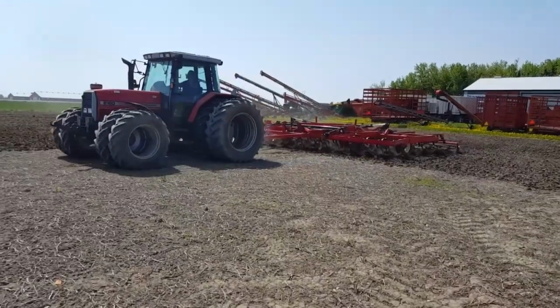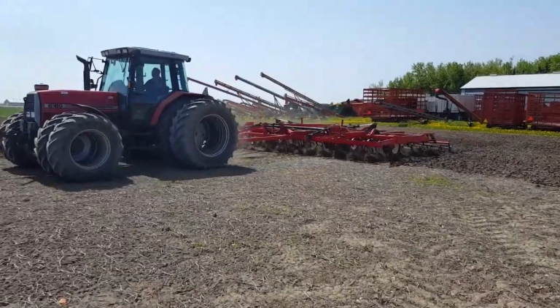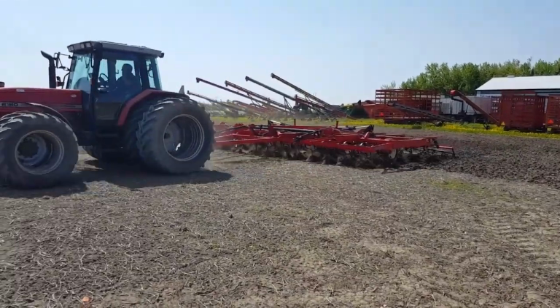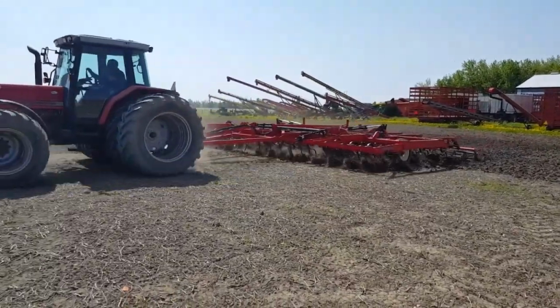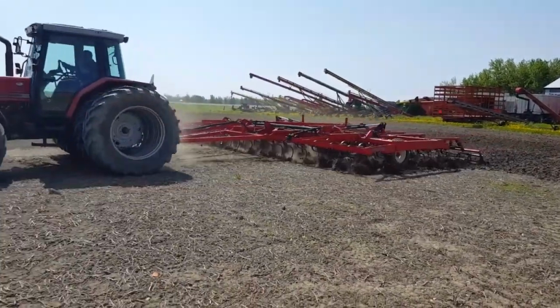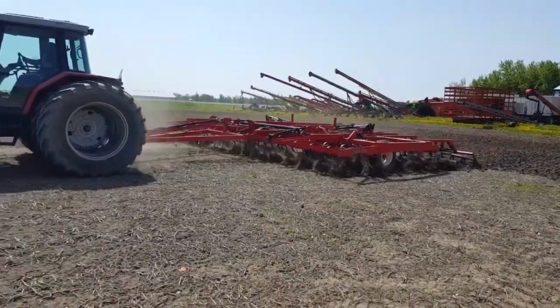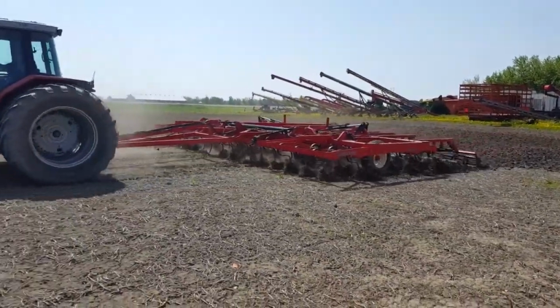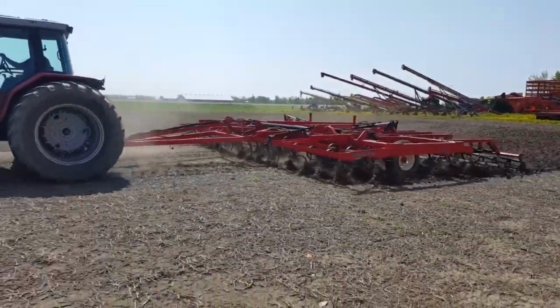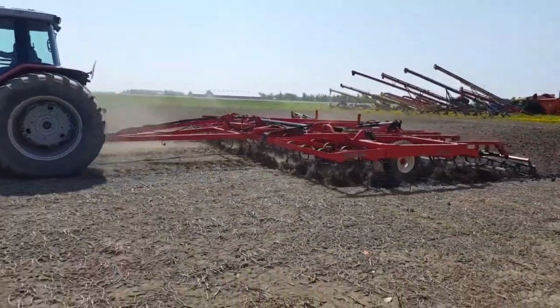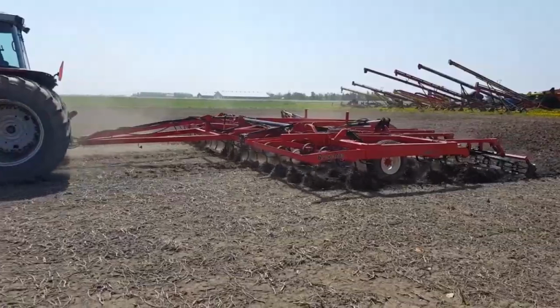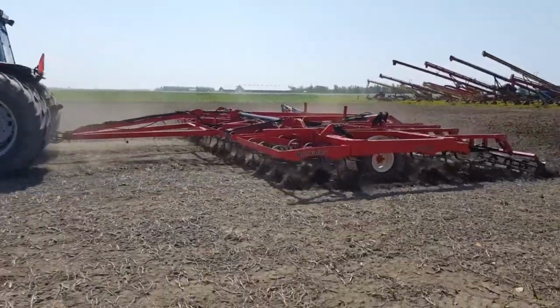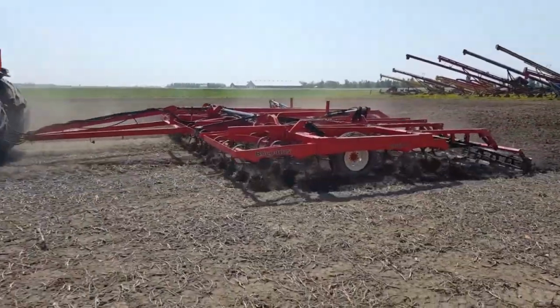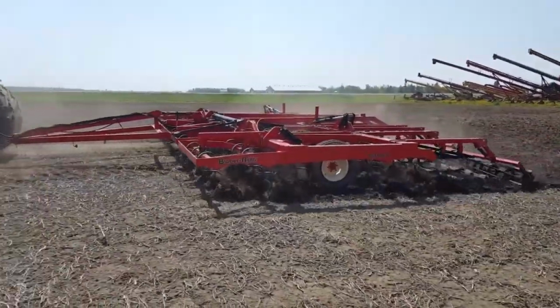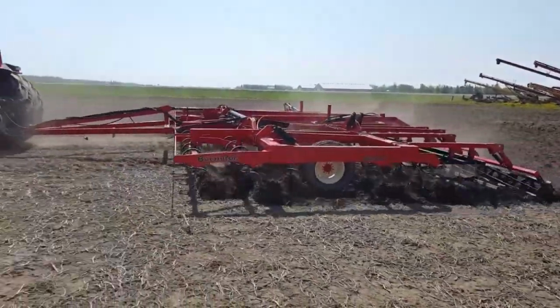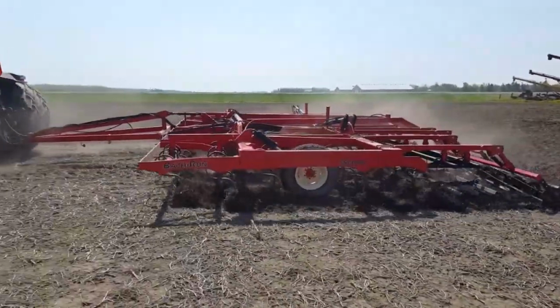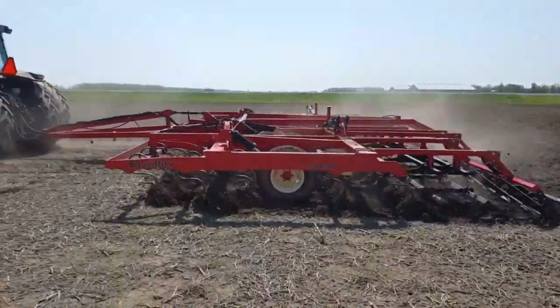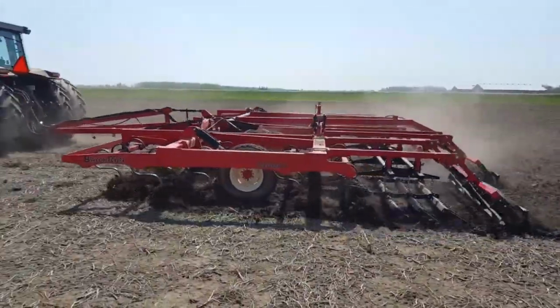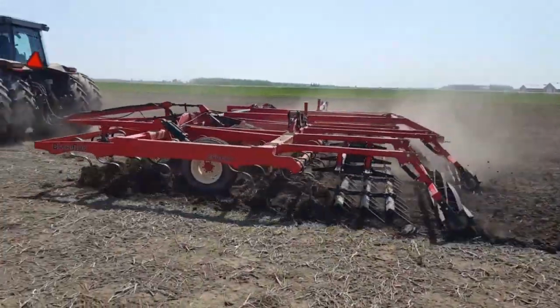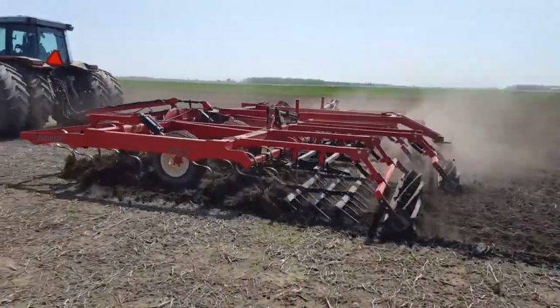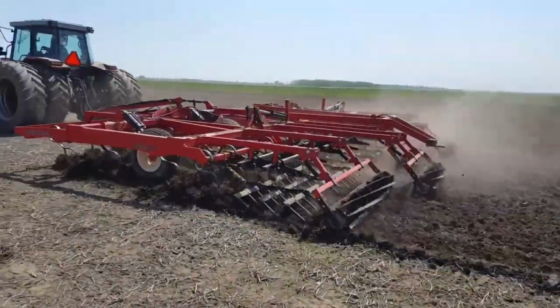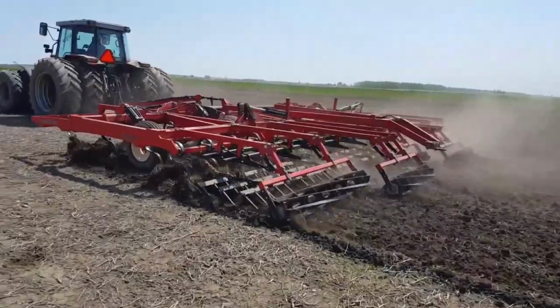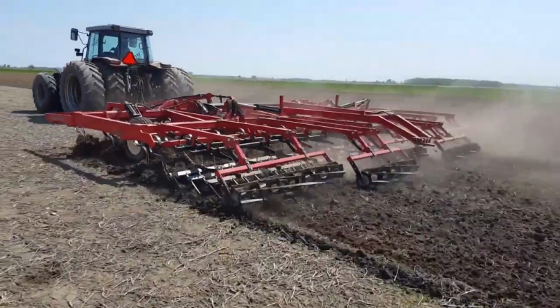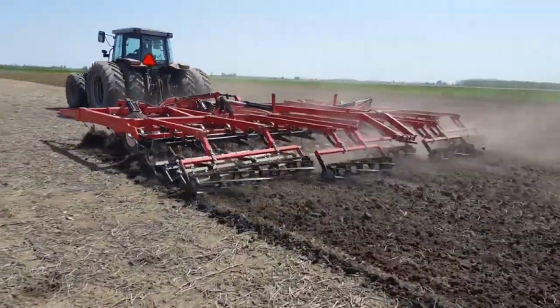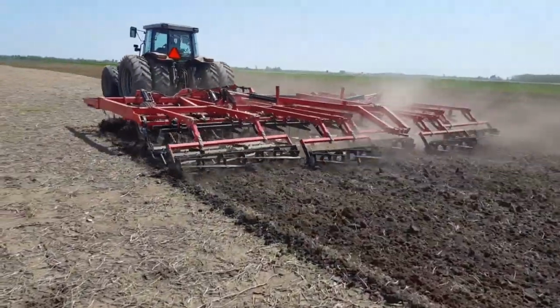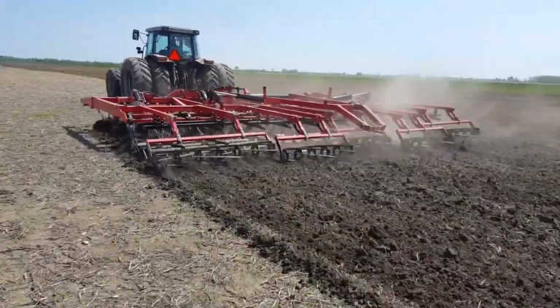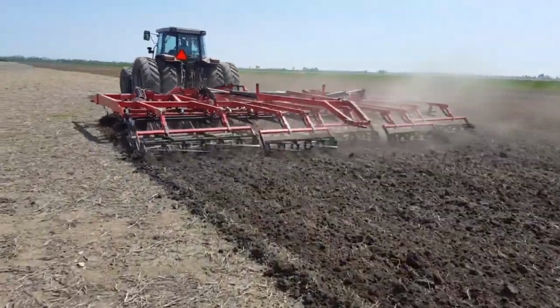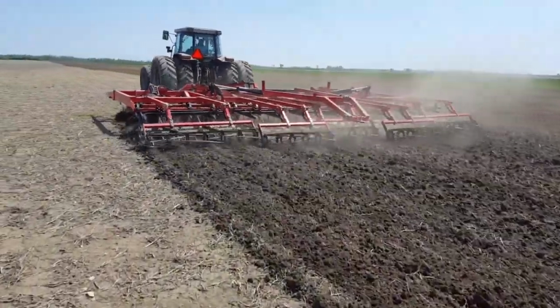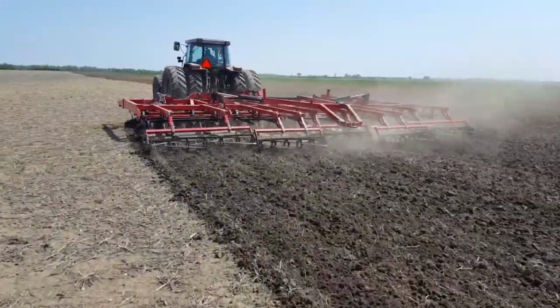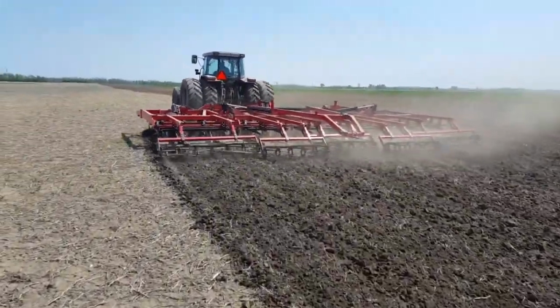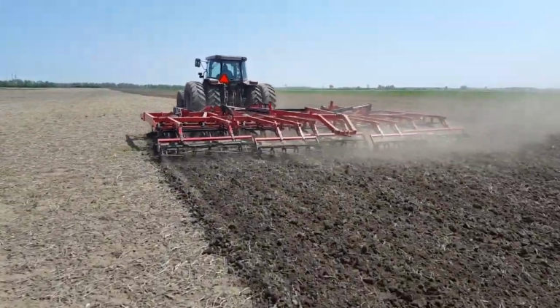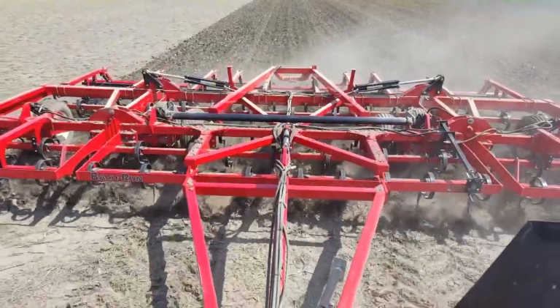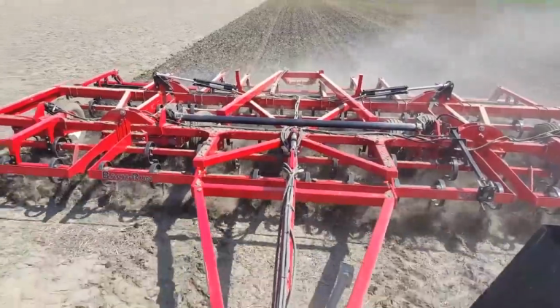The harrows we use are a Combi Harrow — it's a Bokrun roller and harrow system that we've created, which is a three-bar flex barrel suspended on a chain to level the ground. This single roller helps break up lumps and firm up the soil.